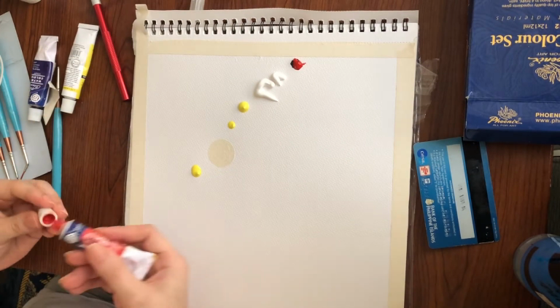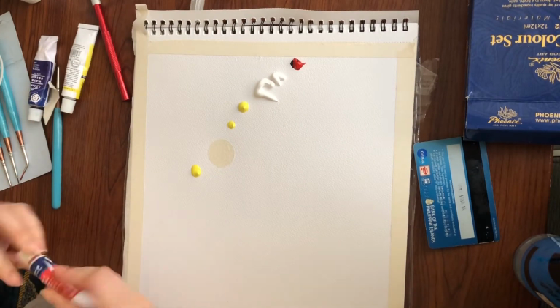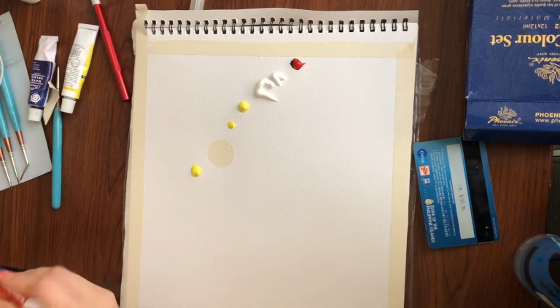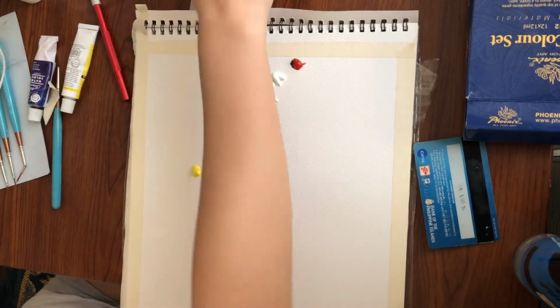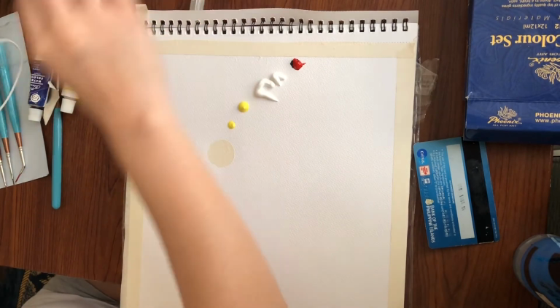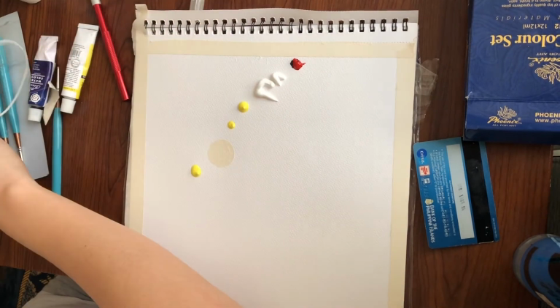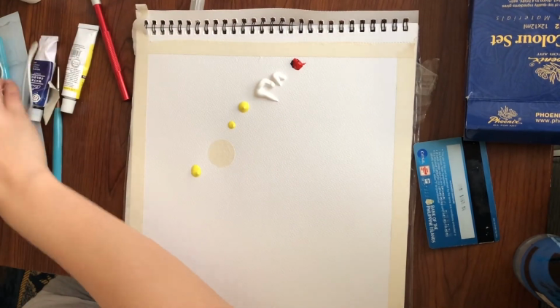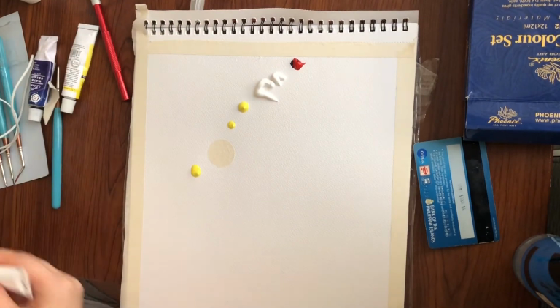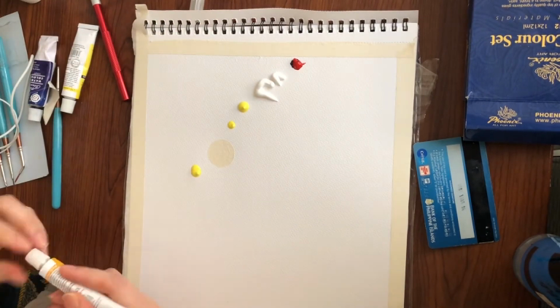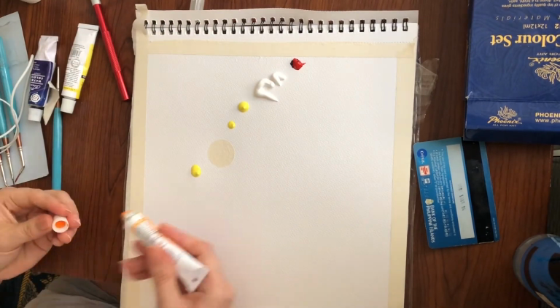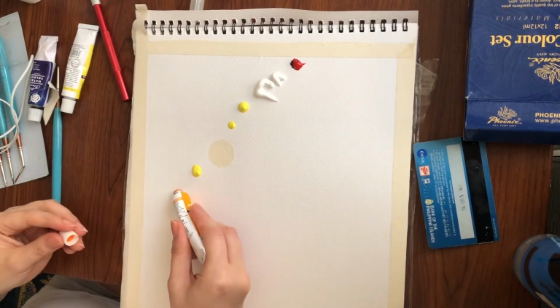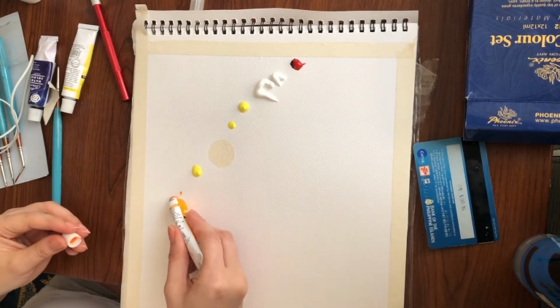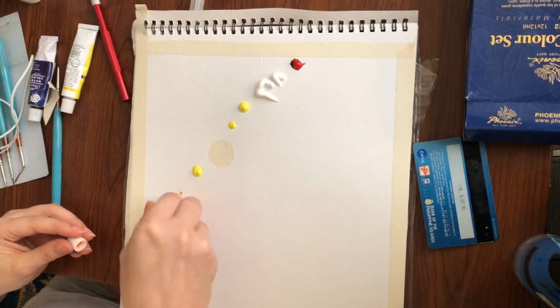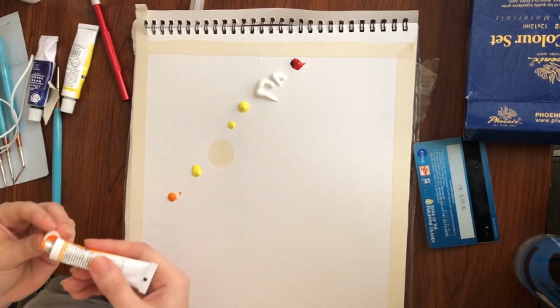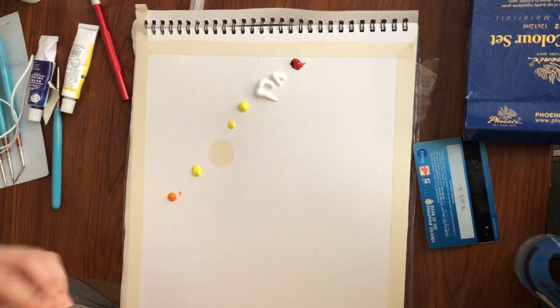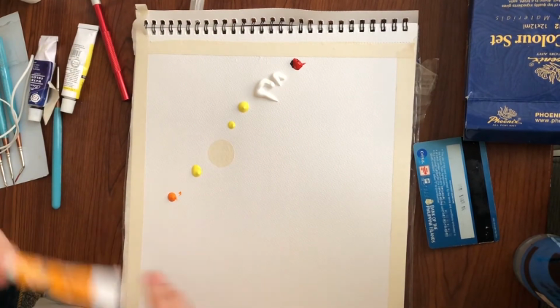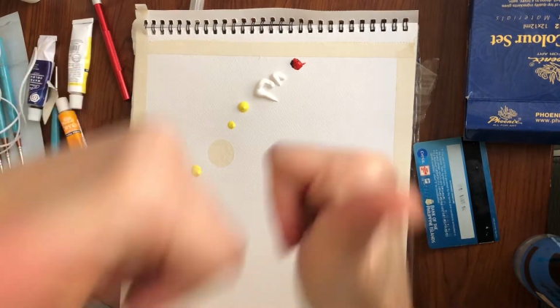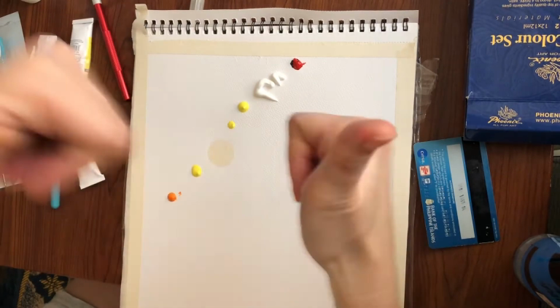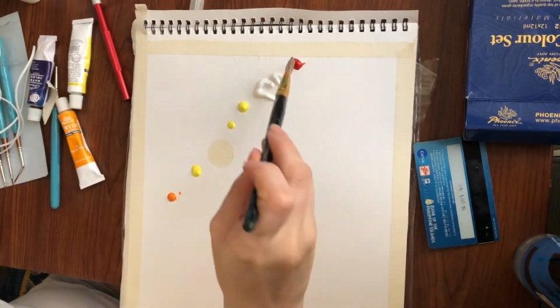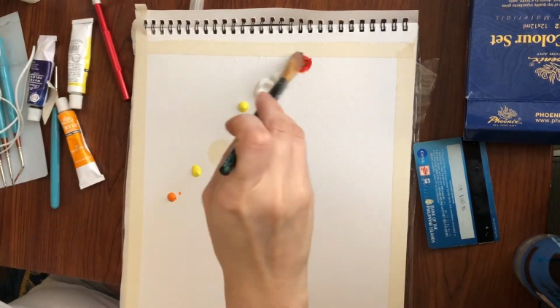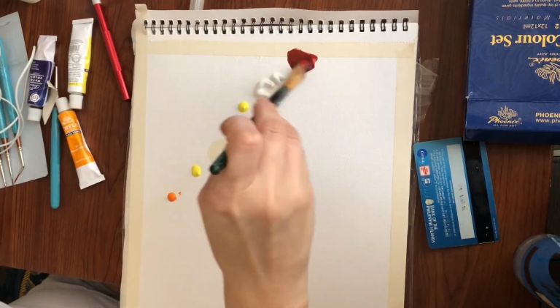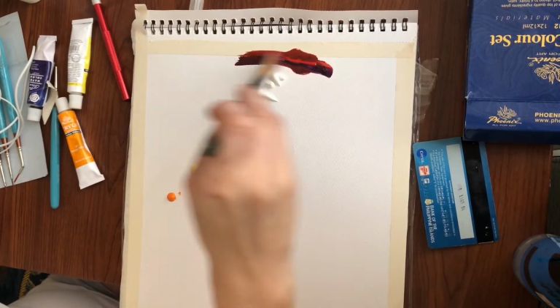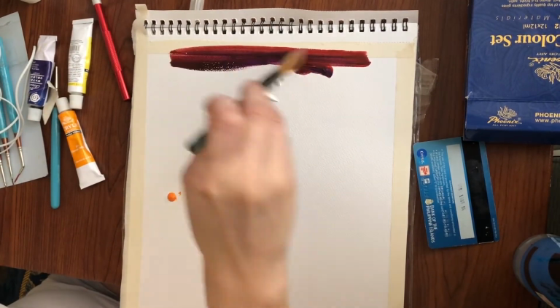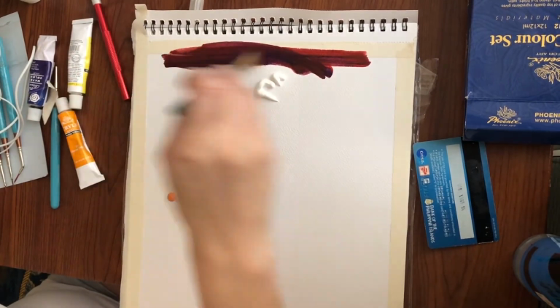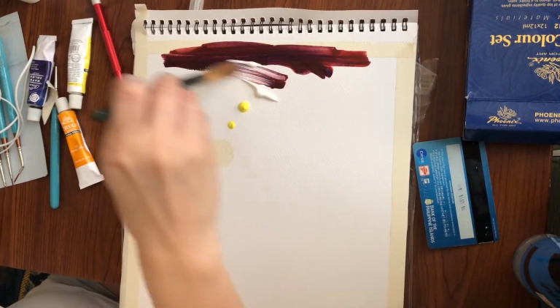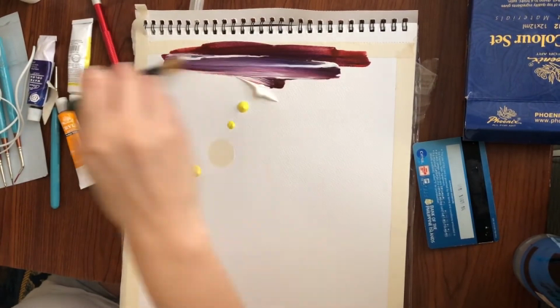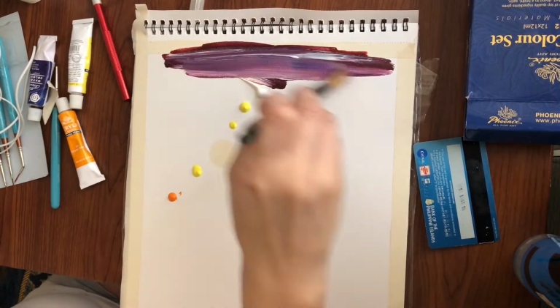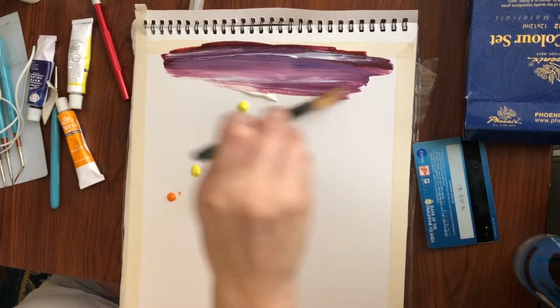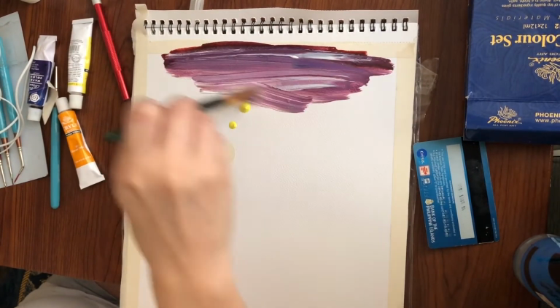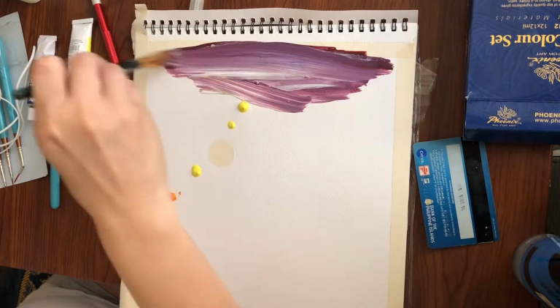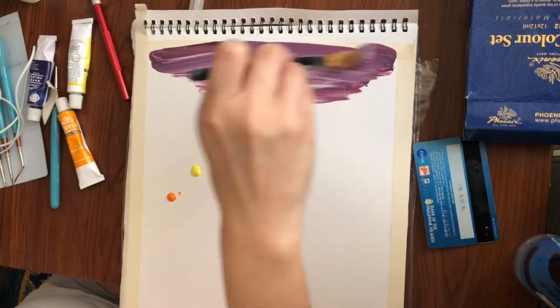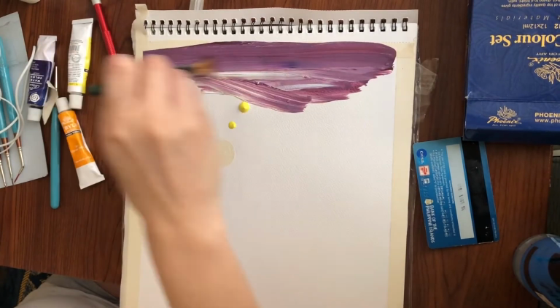So, here, what I'm doing — I'm actually mixing the sky color. What I did first: it's indigo, then red. That should give you this kind of color.